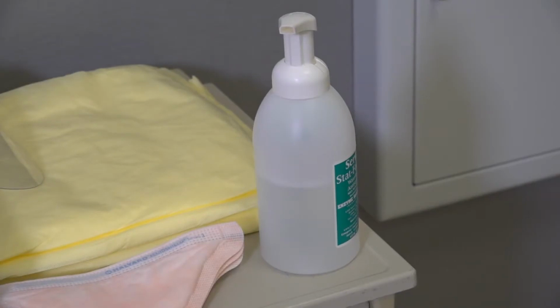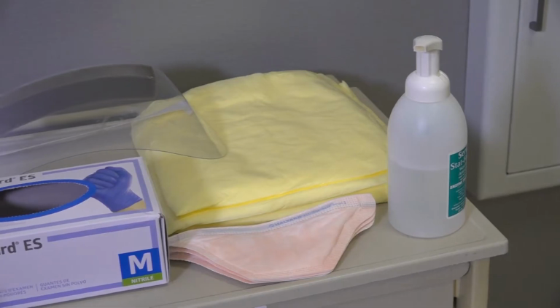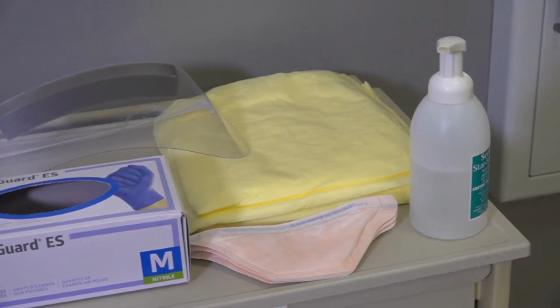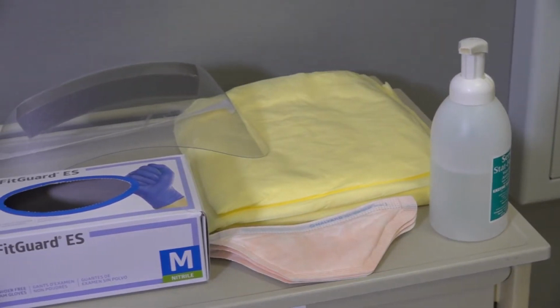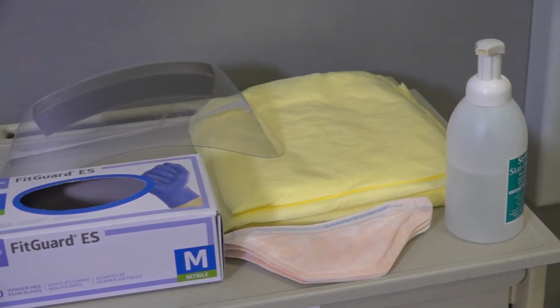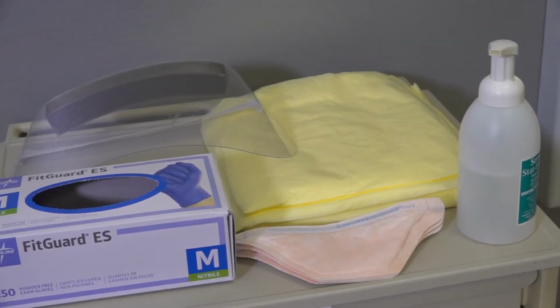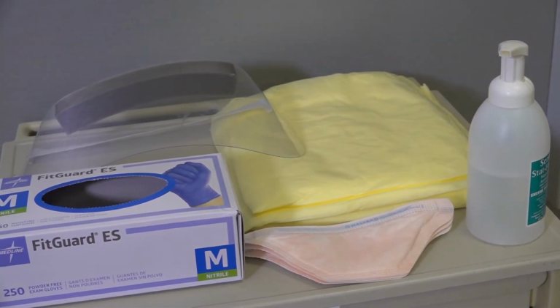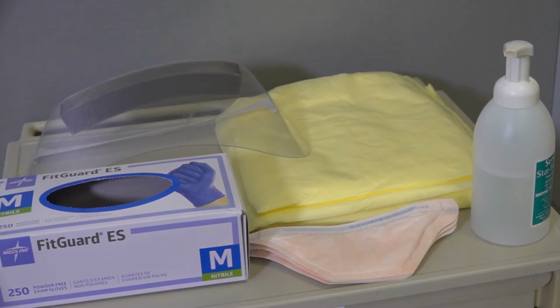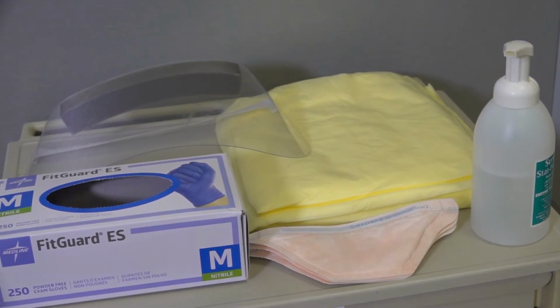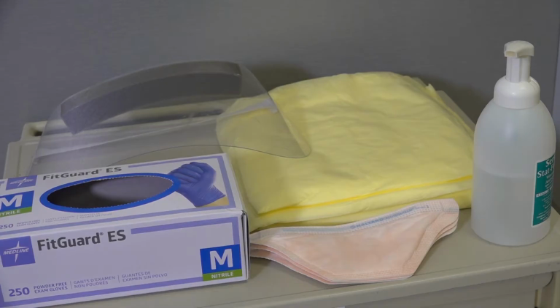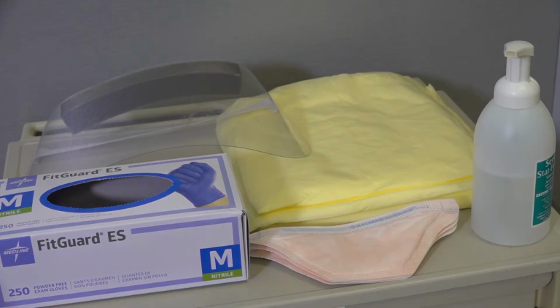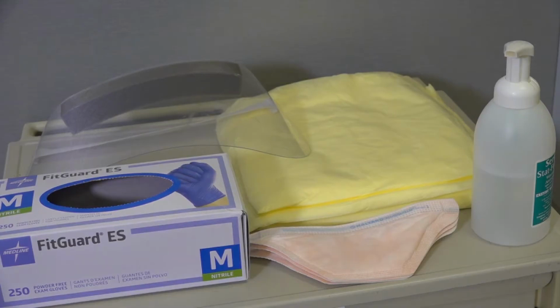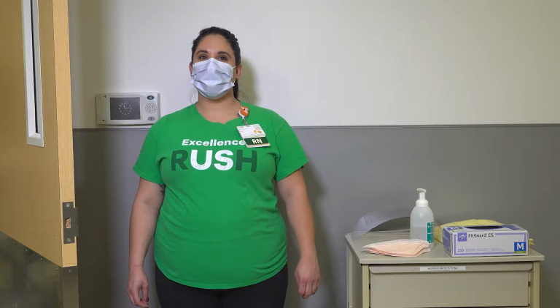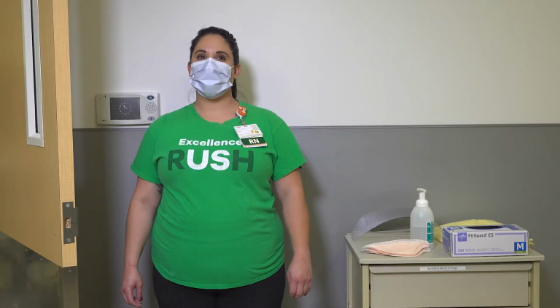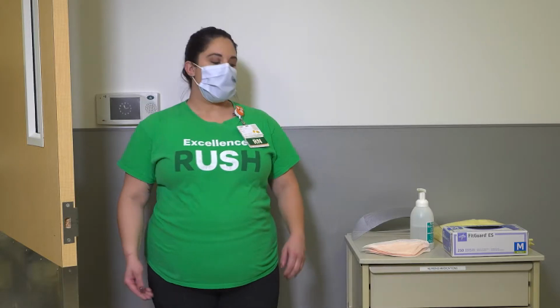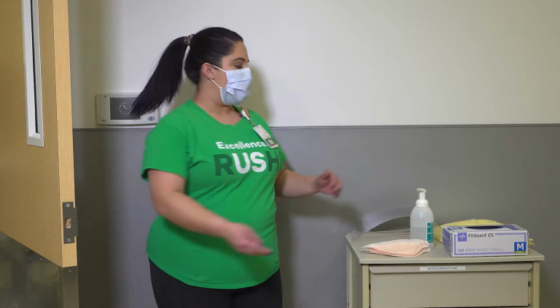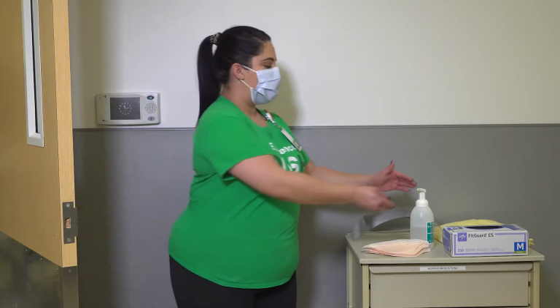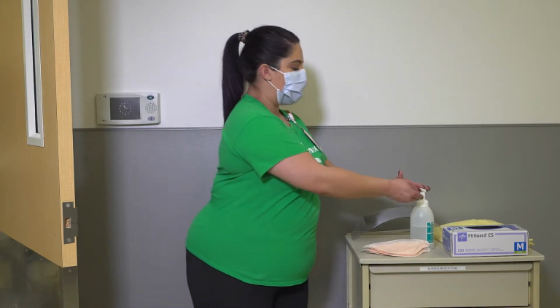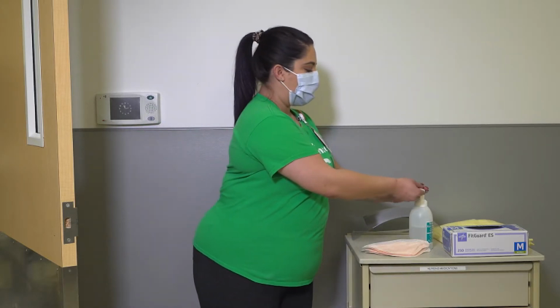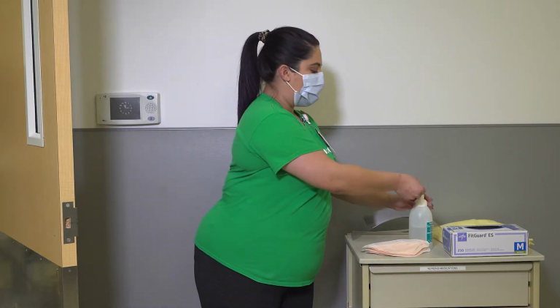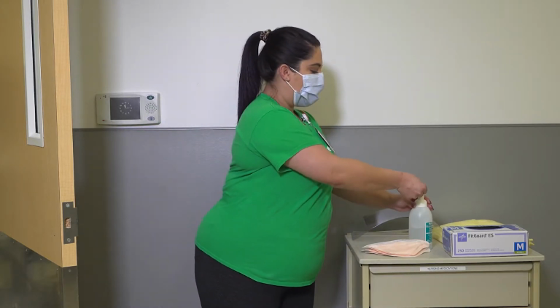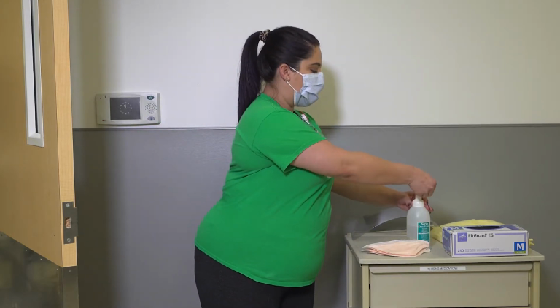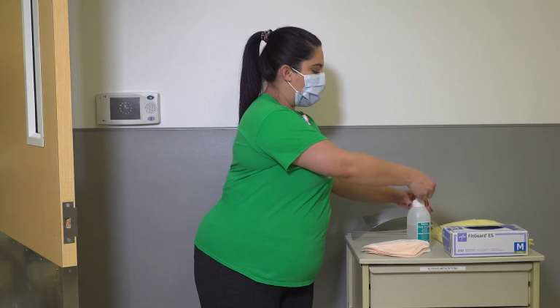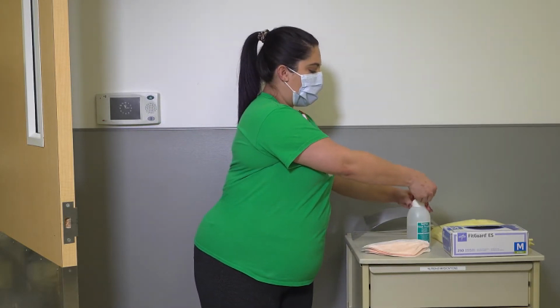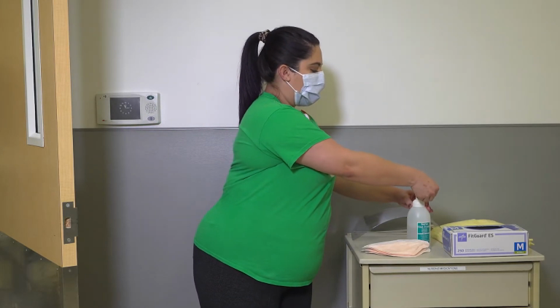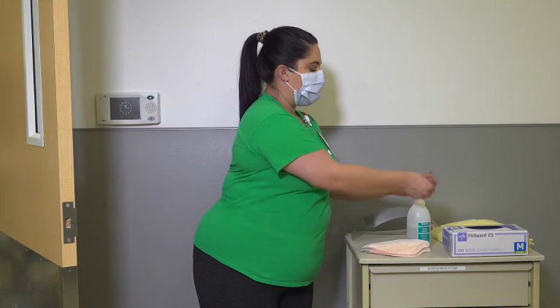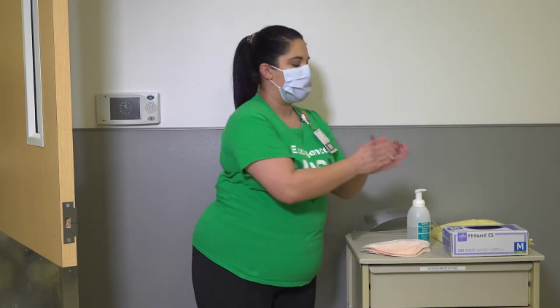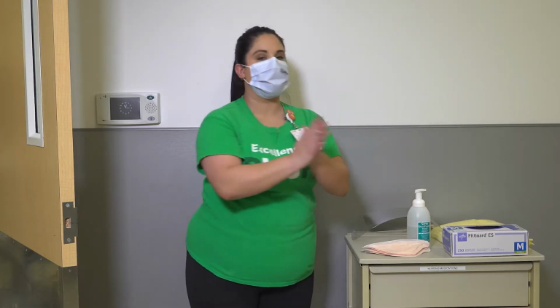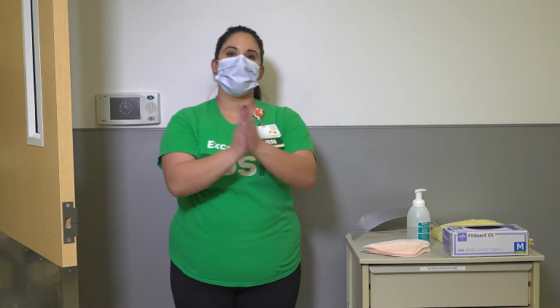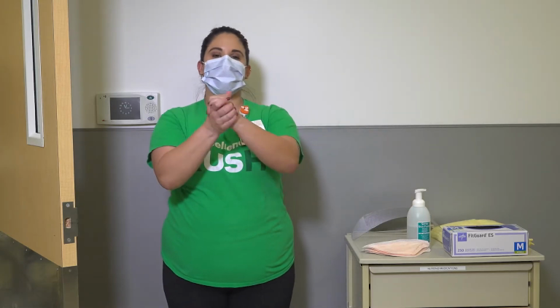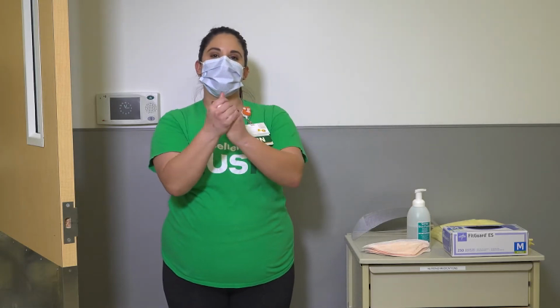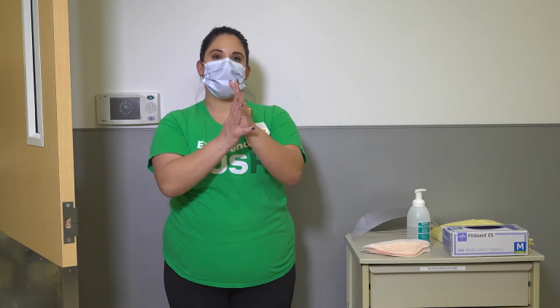For this video, we will demonstrate using an N95 respirator. First, perform hand hygiene. Wash your hands thoroughly, including the front and backs of the hands, the wrists, and in between the fingers.